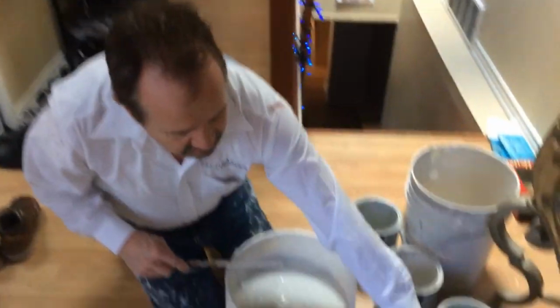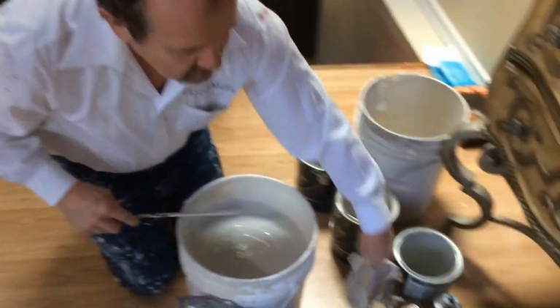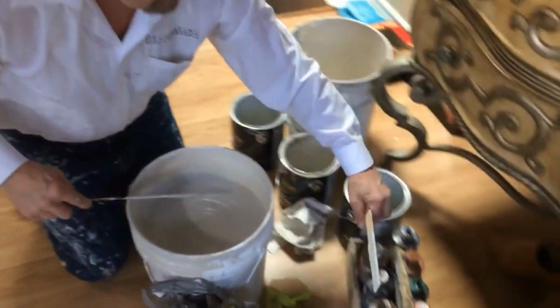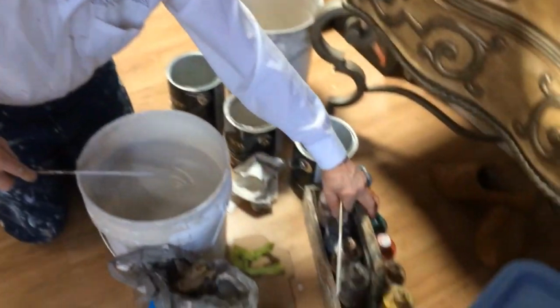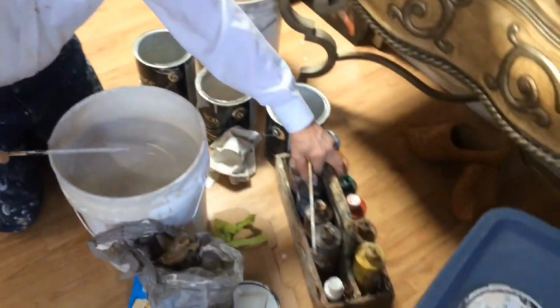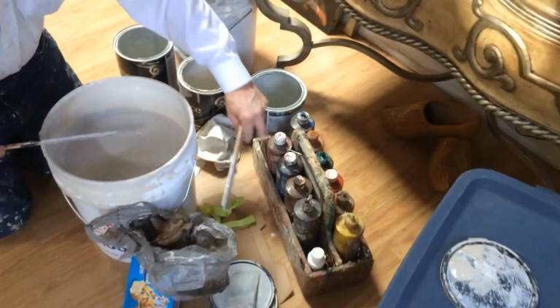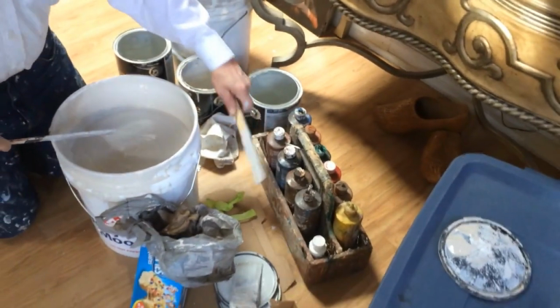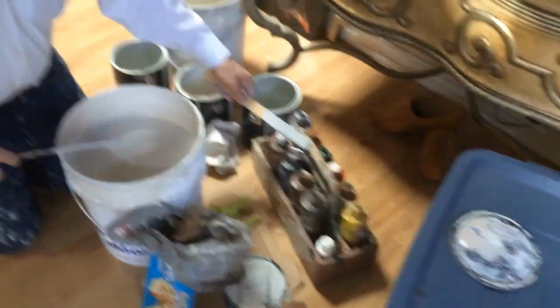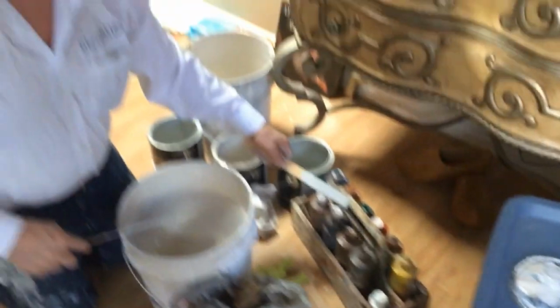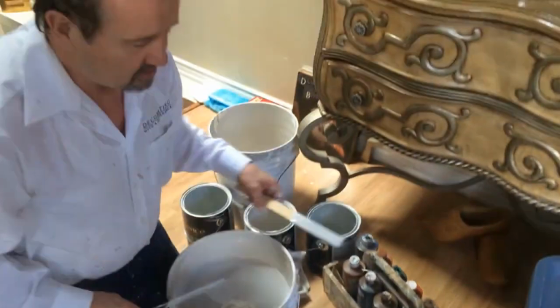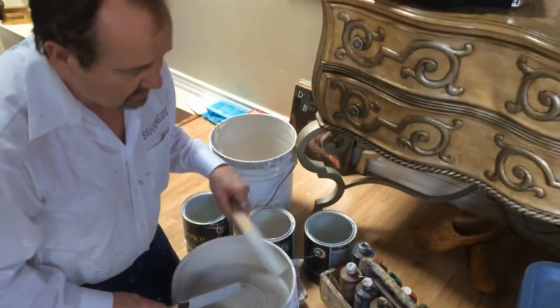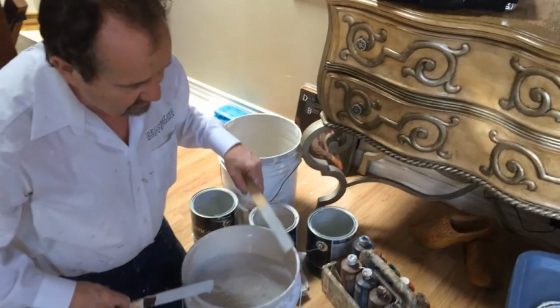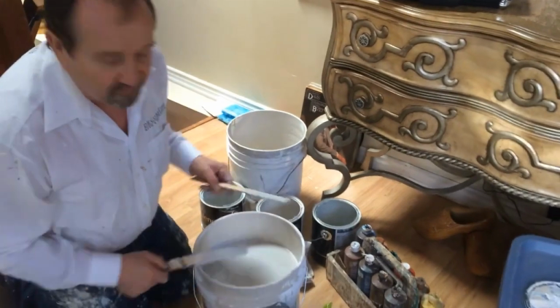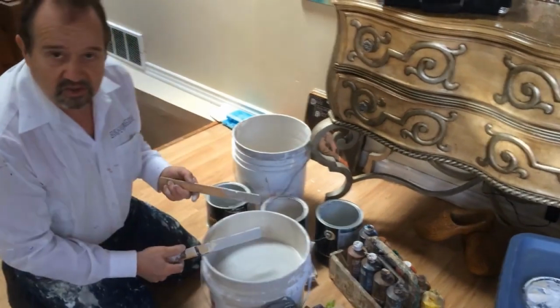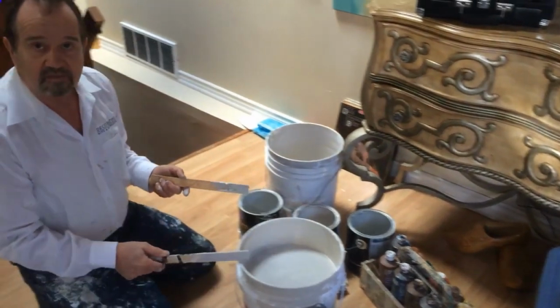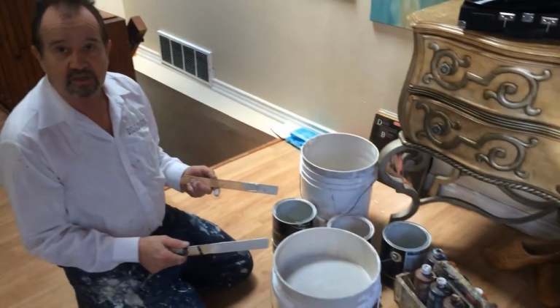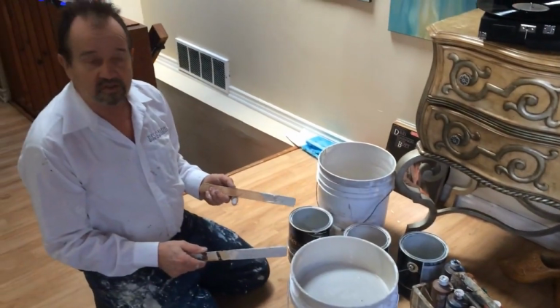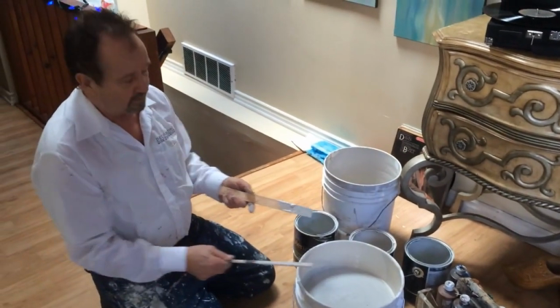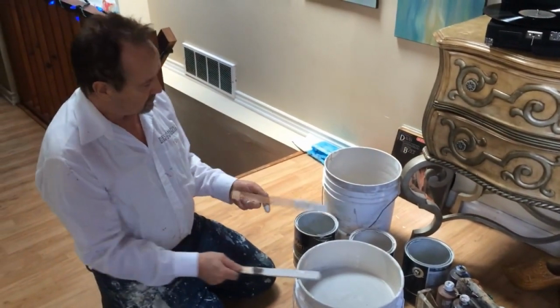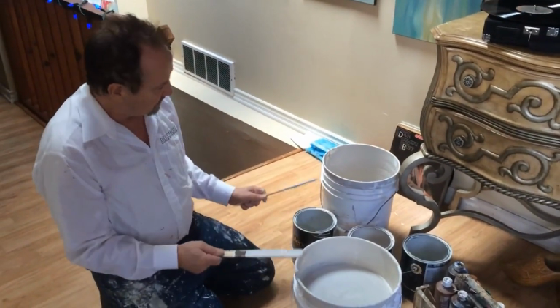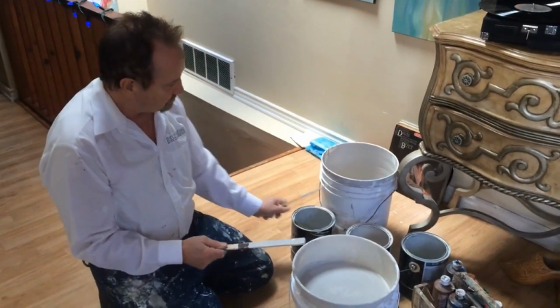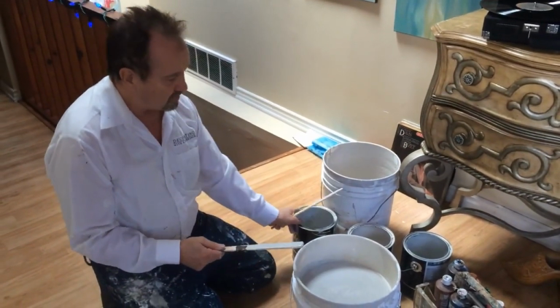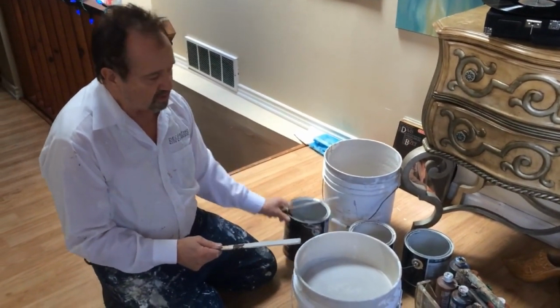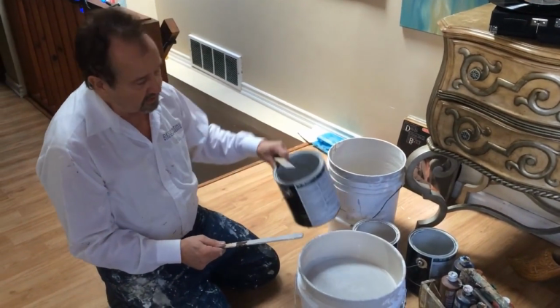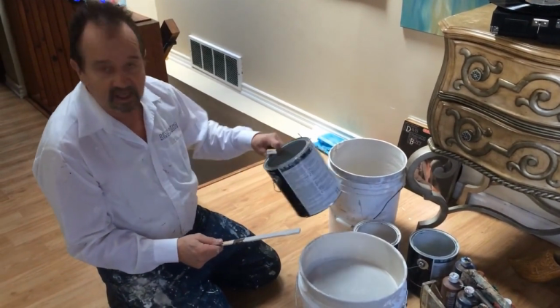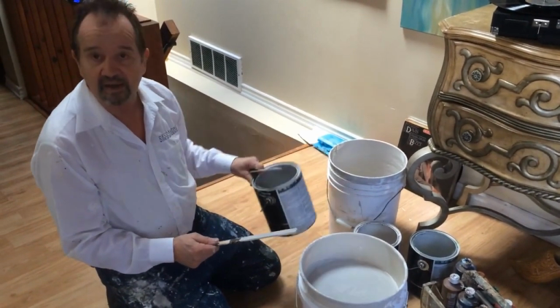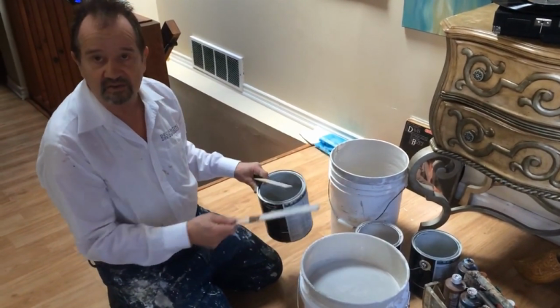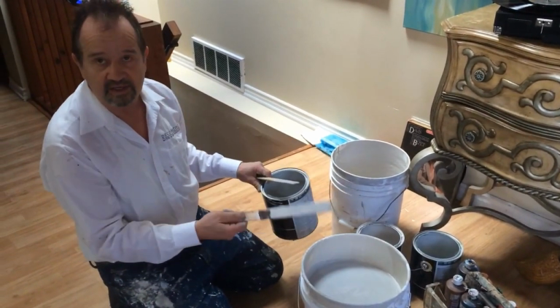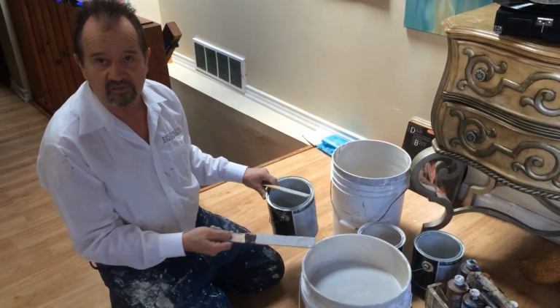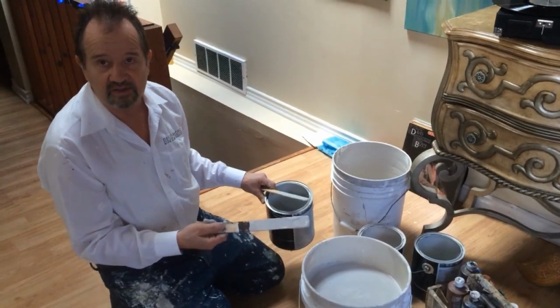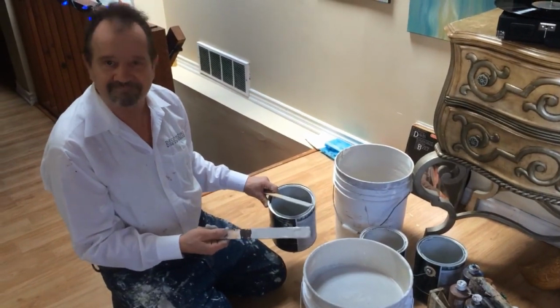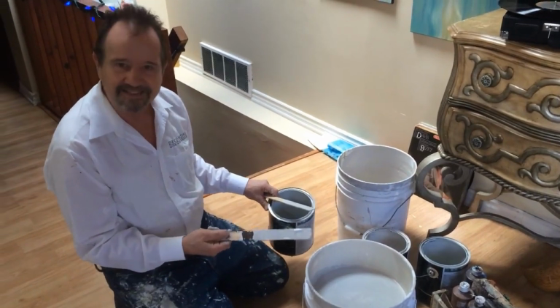I've got the tints here which we use on the job to fine tune it if we need to. Or you can add some paint from a lighter can to lighten it if you need to. Thanks.